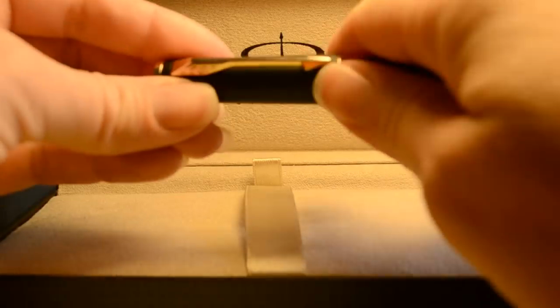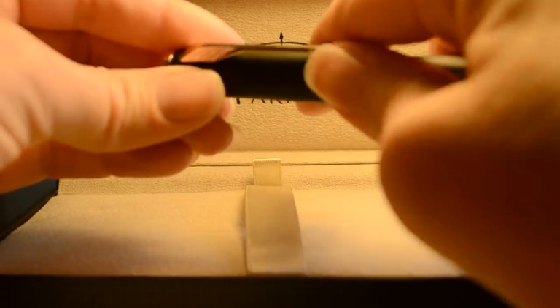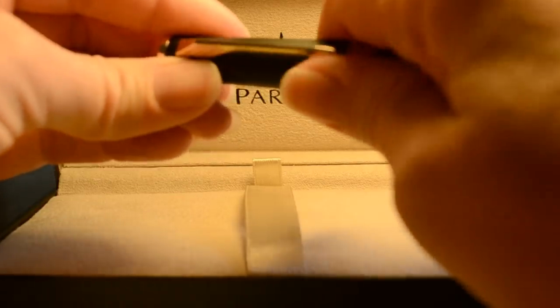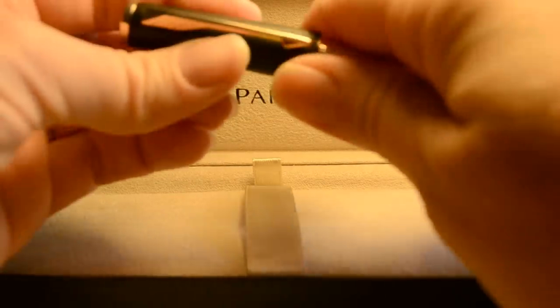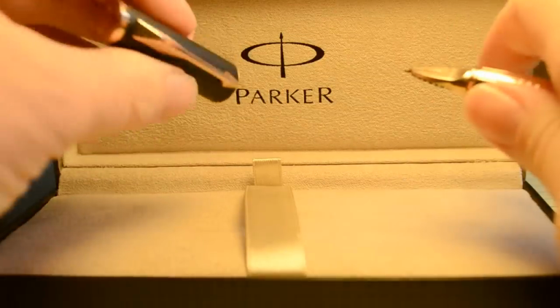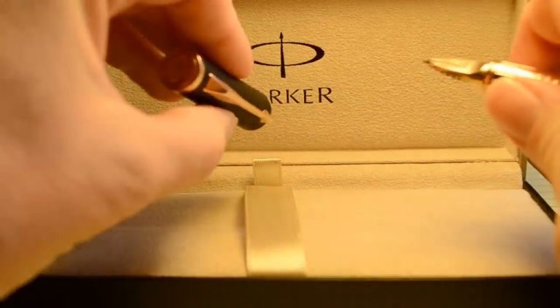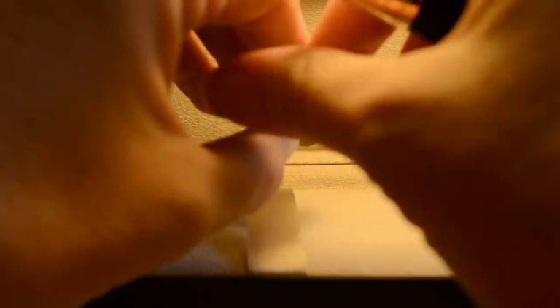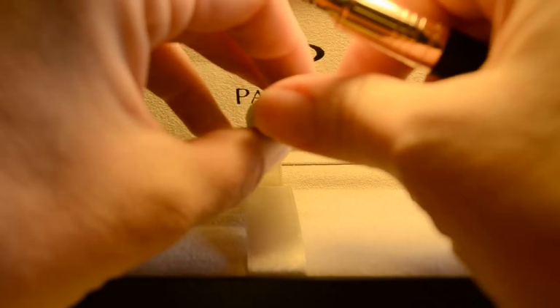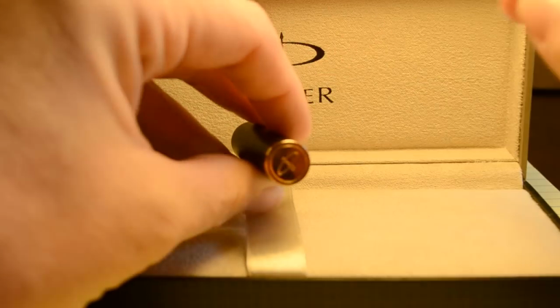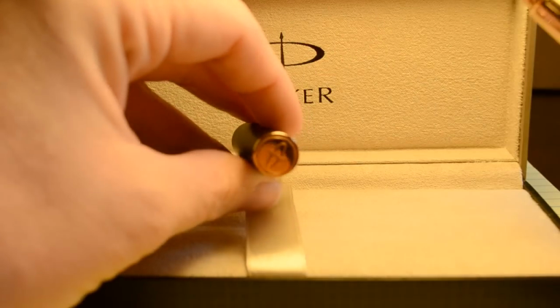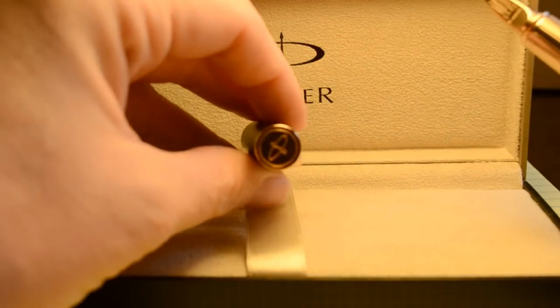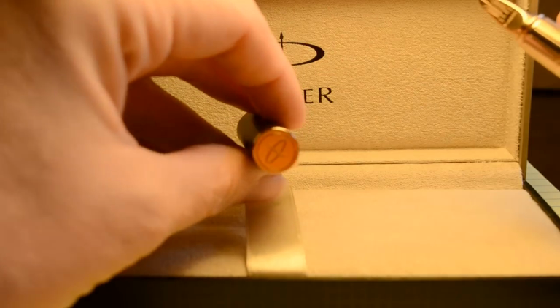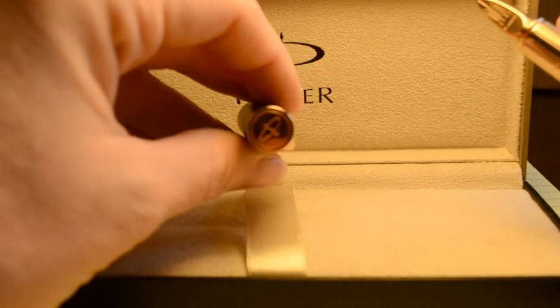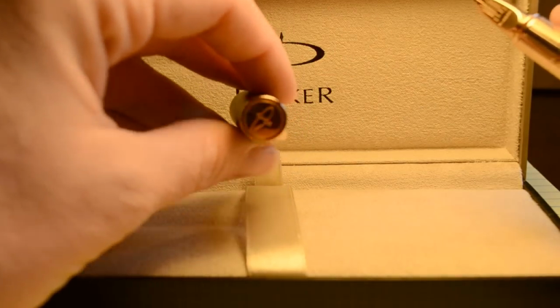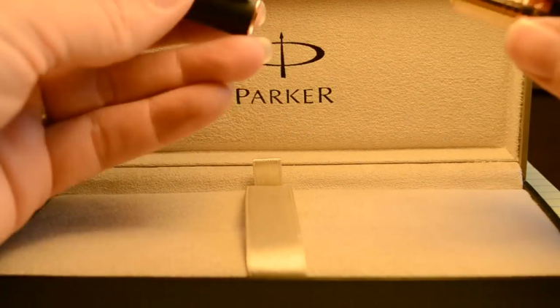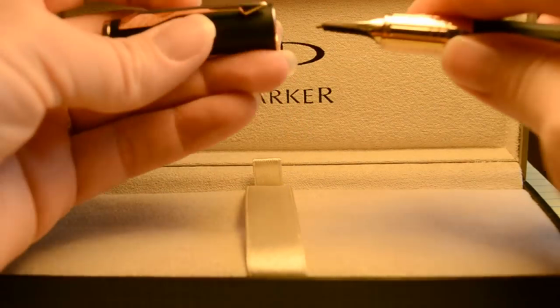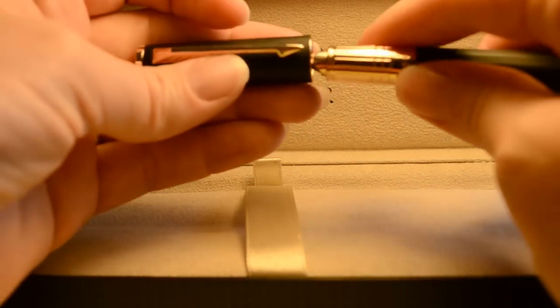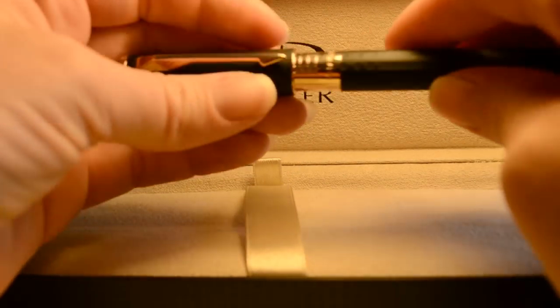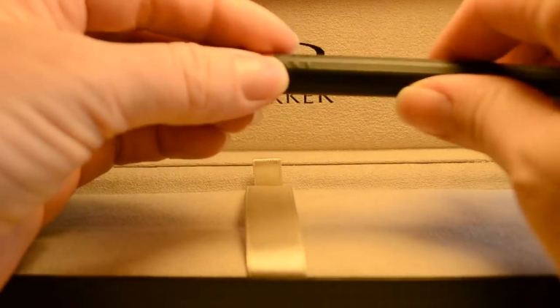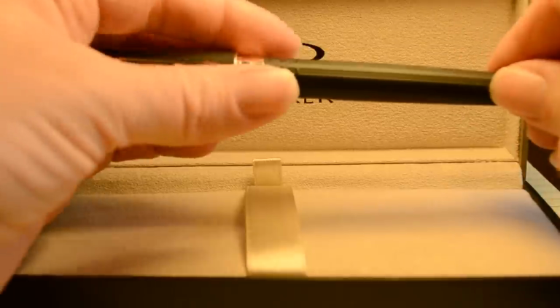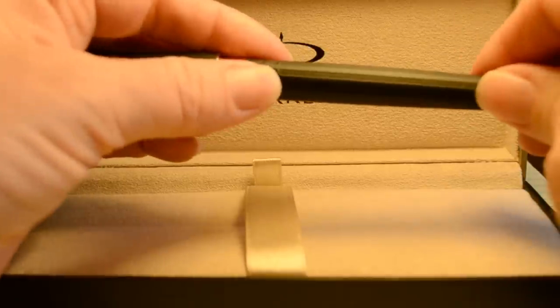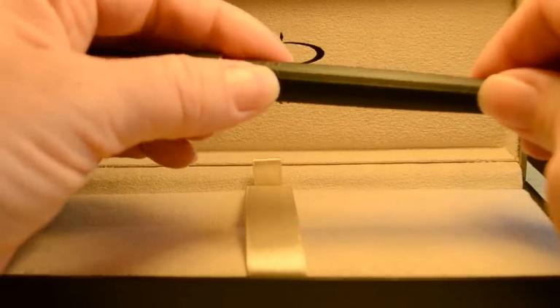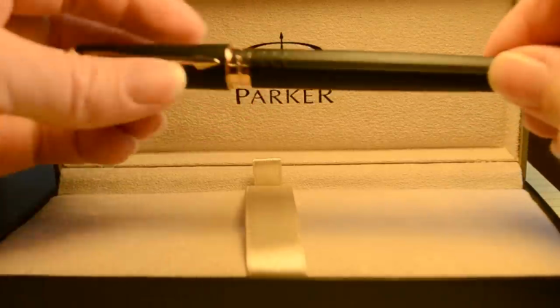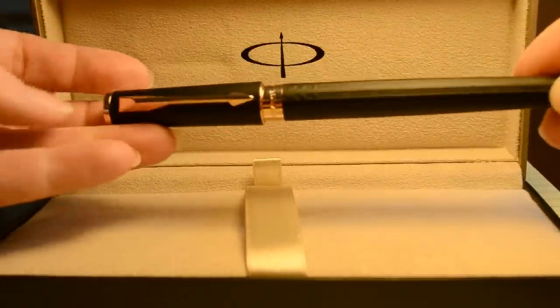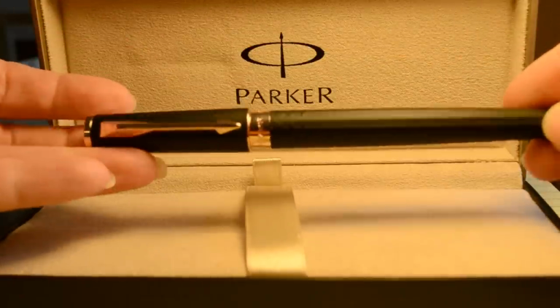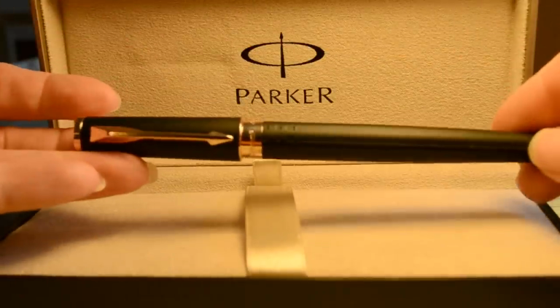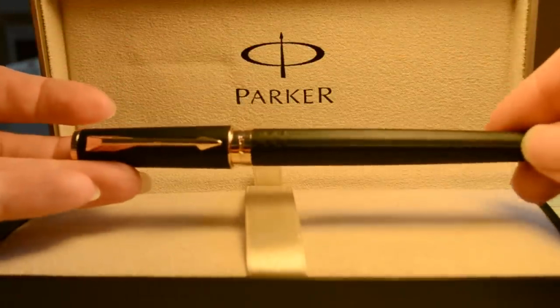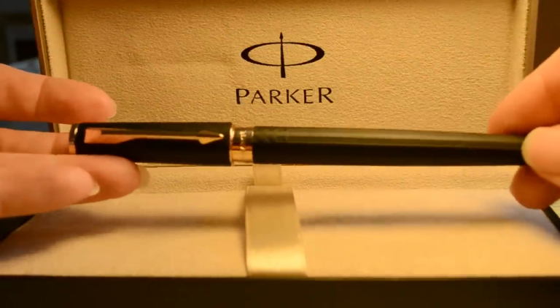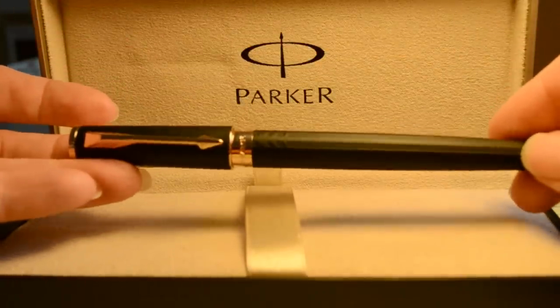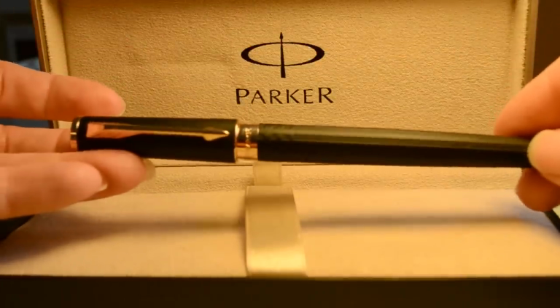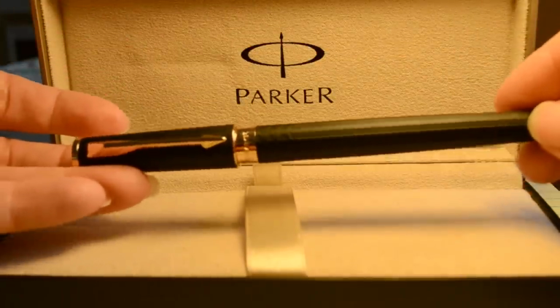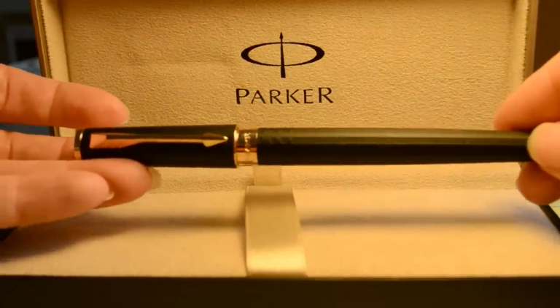It has the Parker logo engraved in the cap end — I don't know if you can see that very clearly. It weighs in at 1.15 ounces, a bit of a heavy pen, but I like the heaviness; it seems to write better.